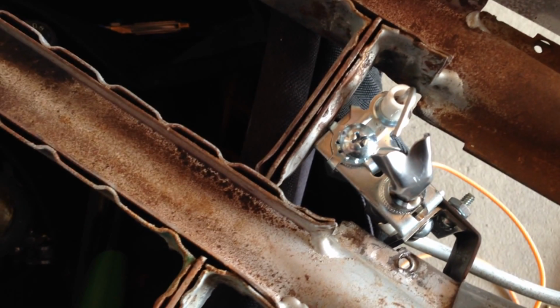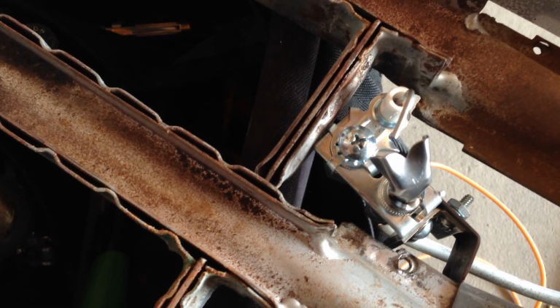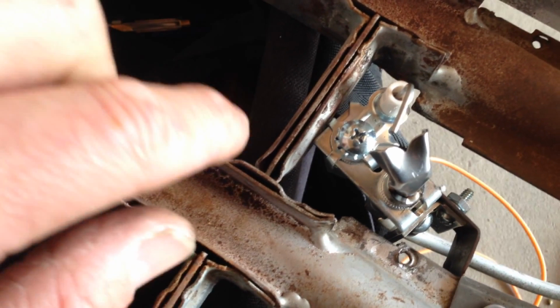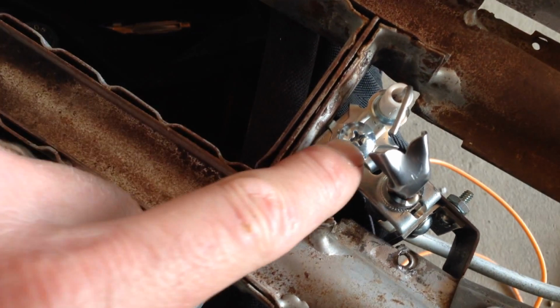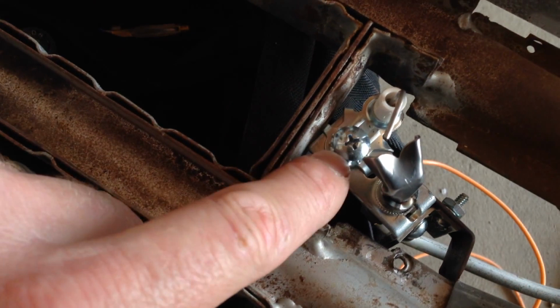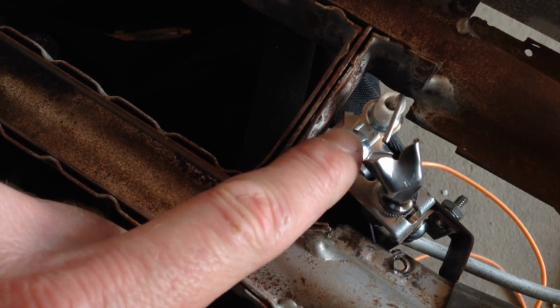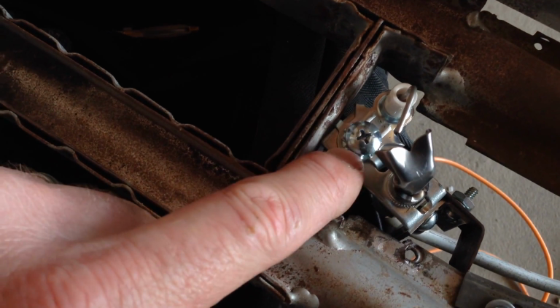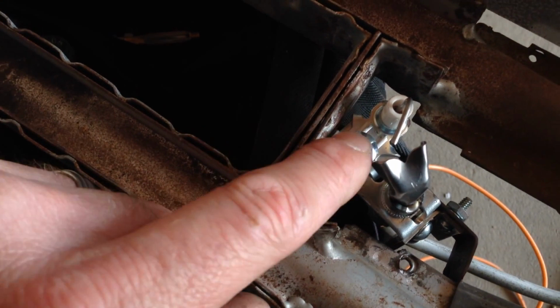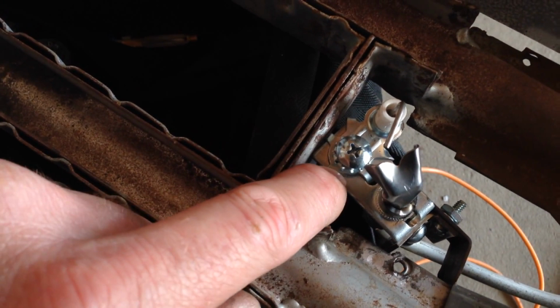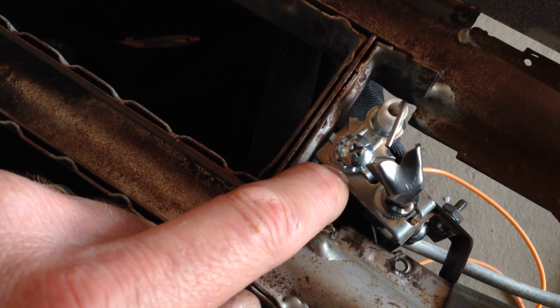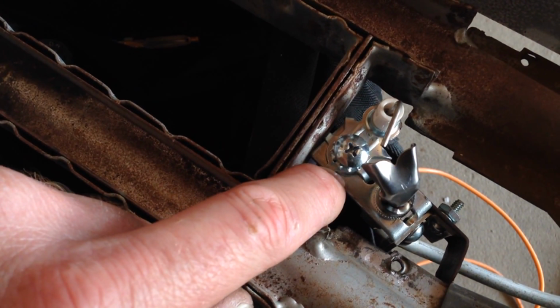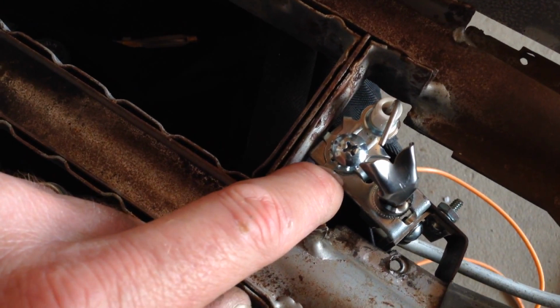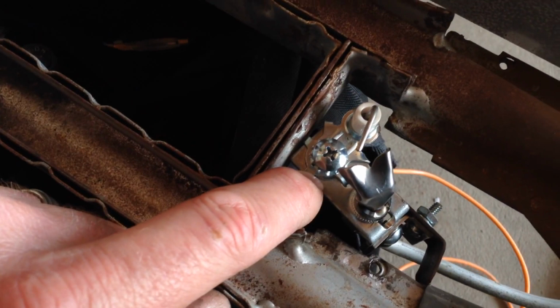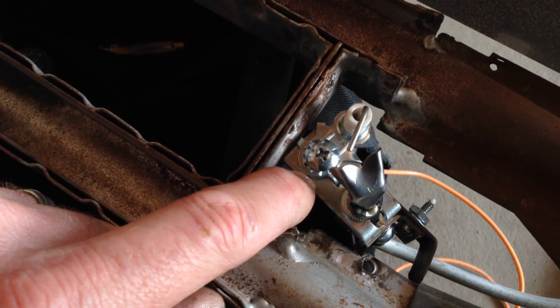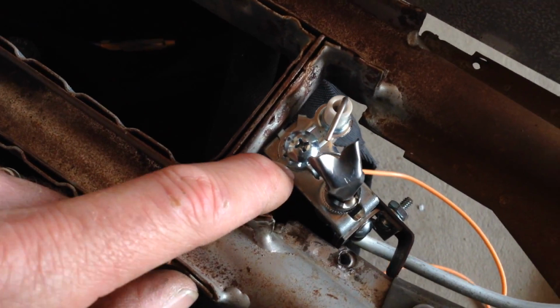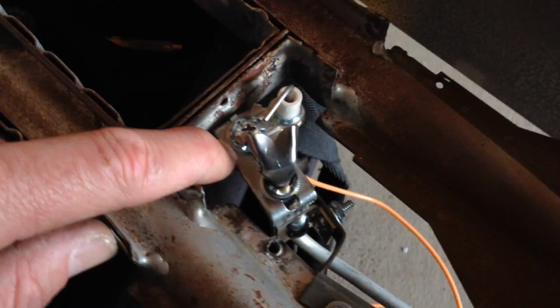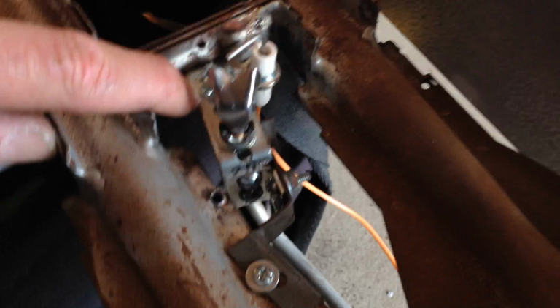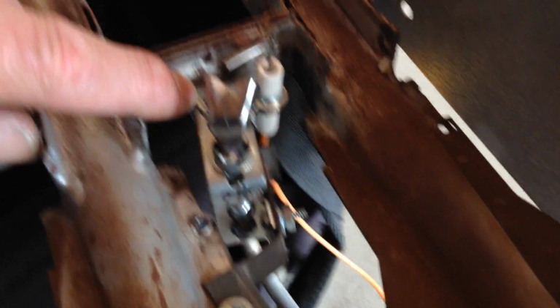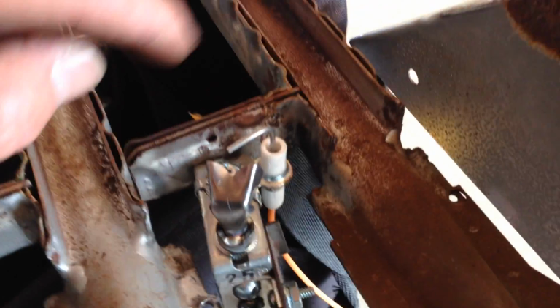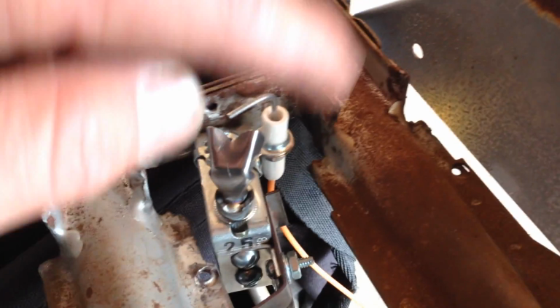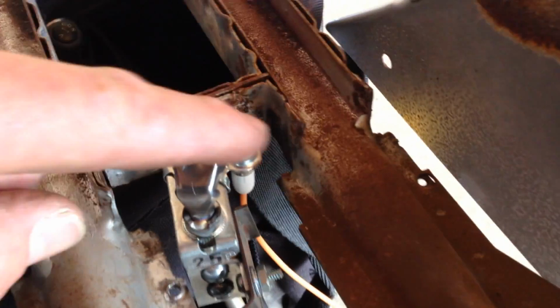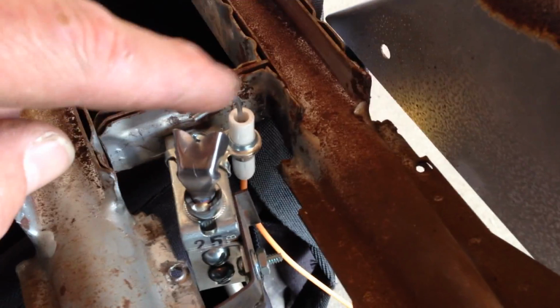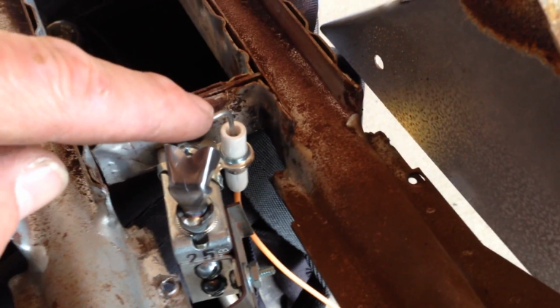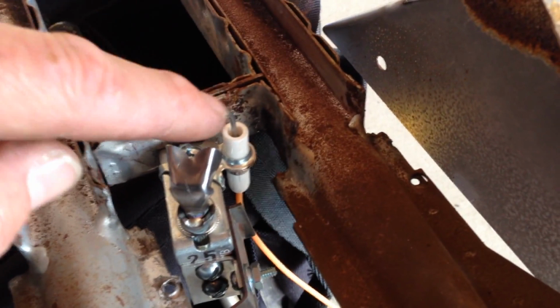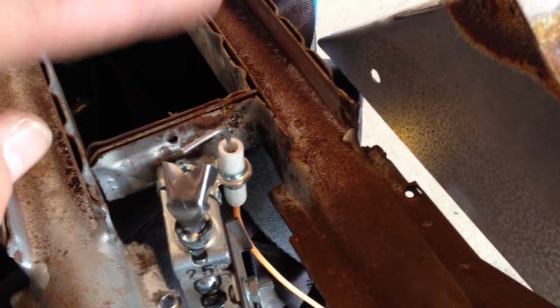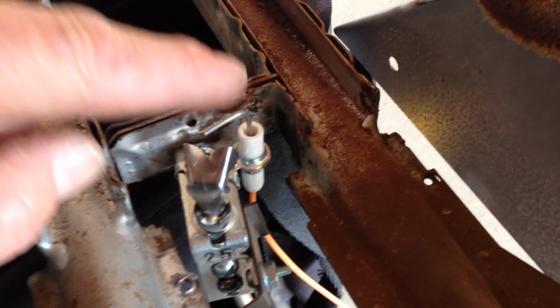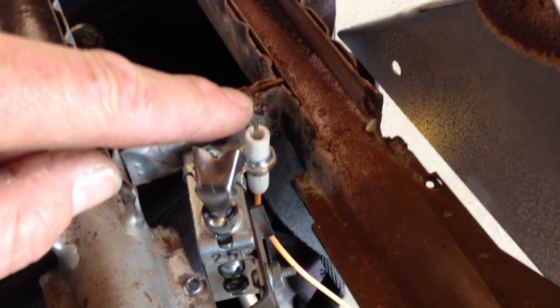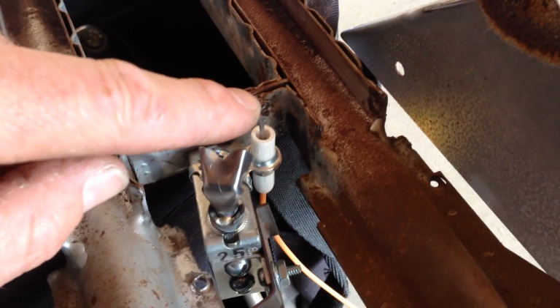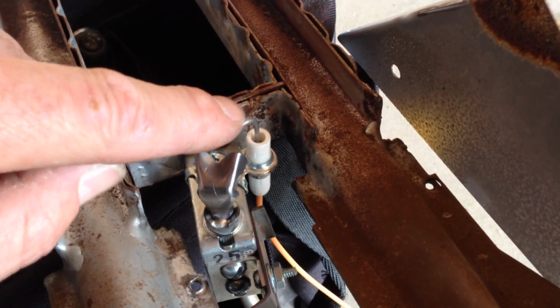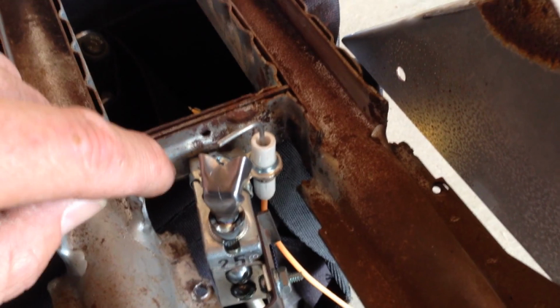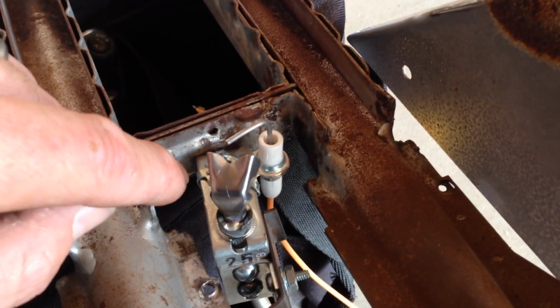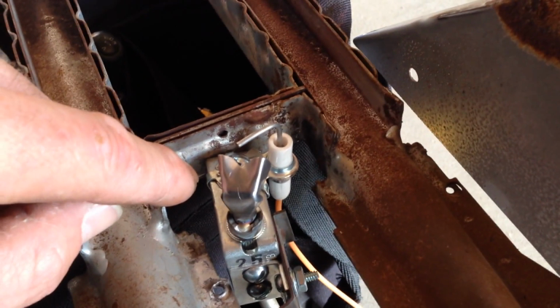They give you a screw with a little nut on the bottom. Put the screw through where the thermocouple would go and tighten in that spark rod. The spark rod actually comes straight out of the box and you've got to give it a little bit of a bend.